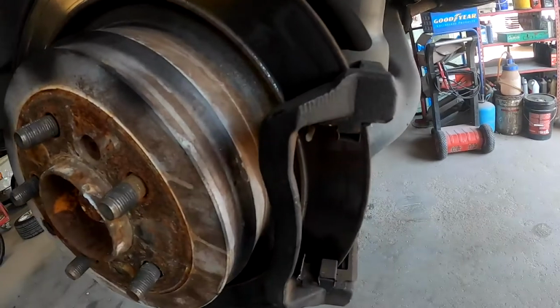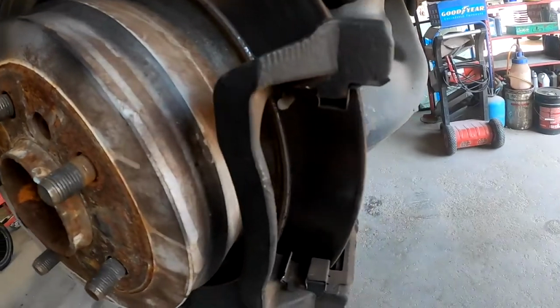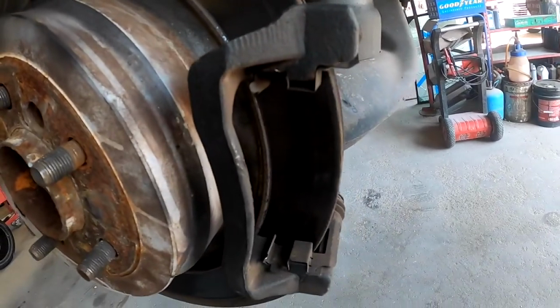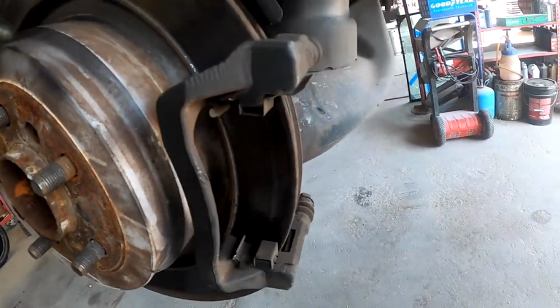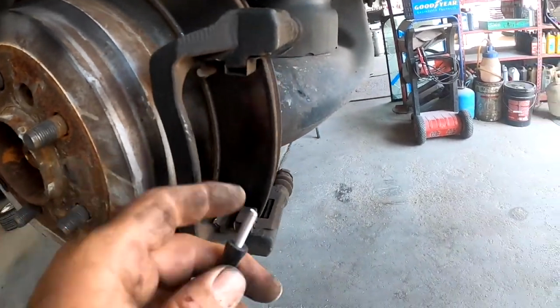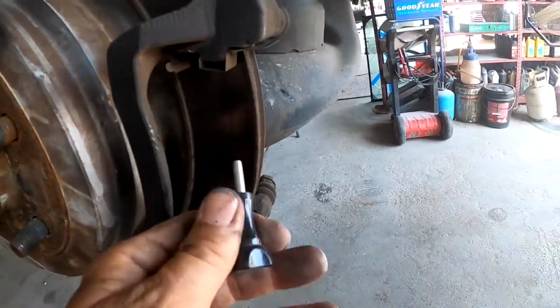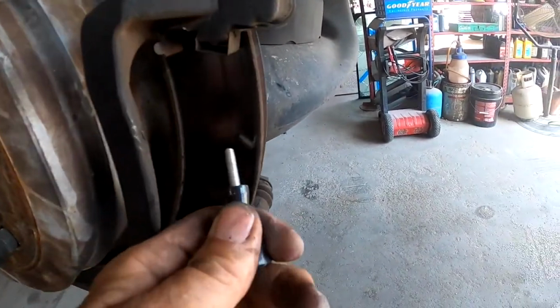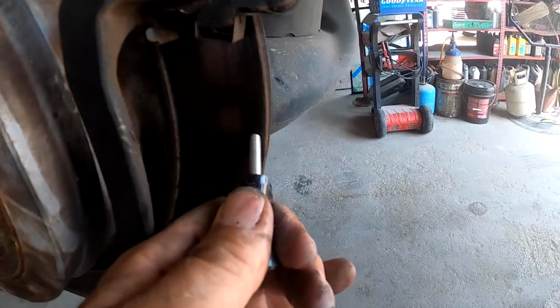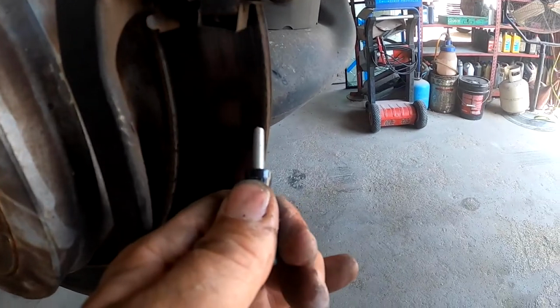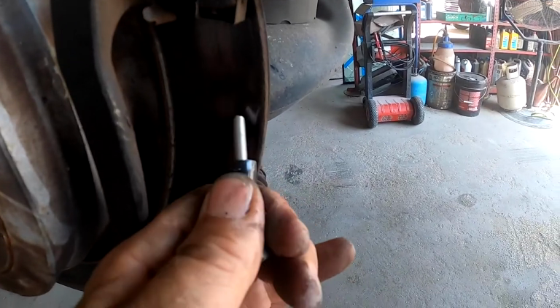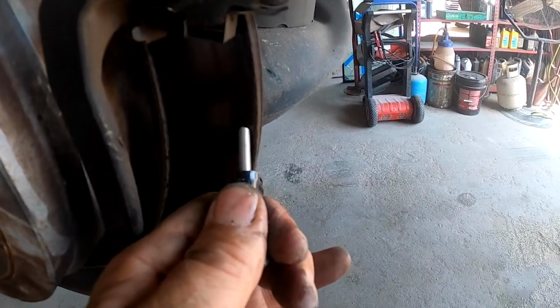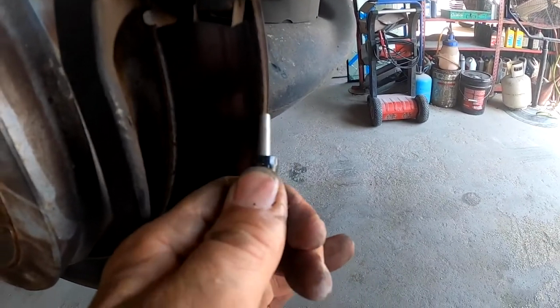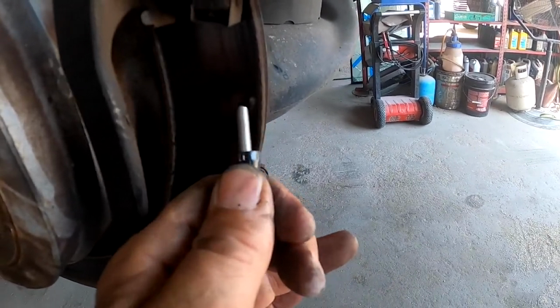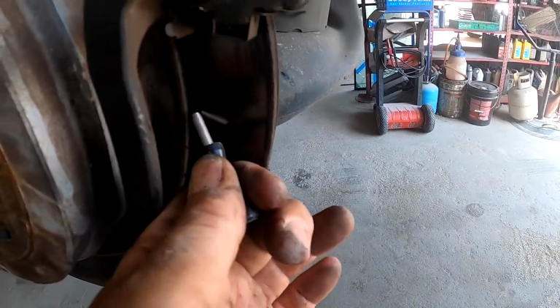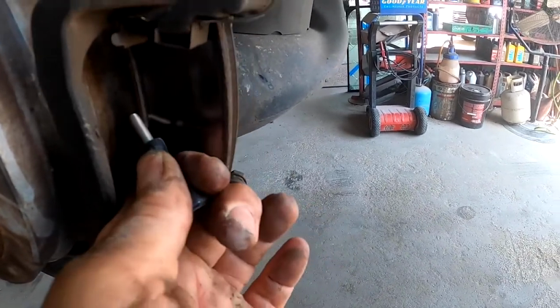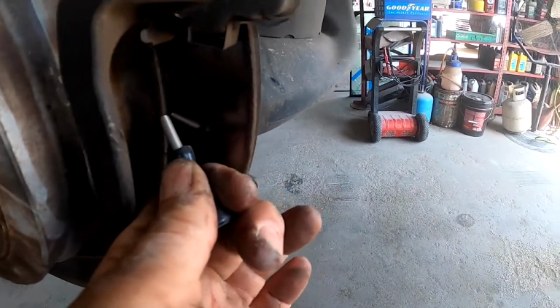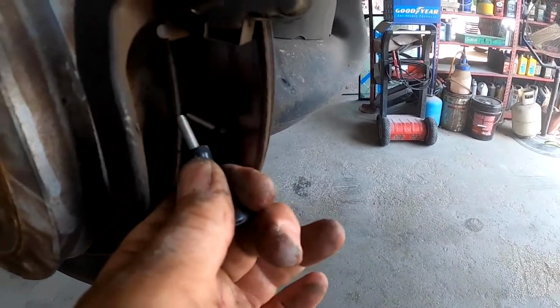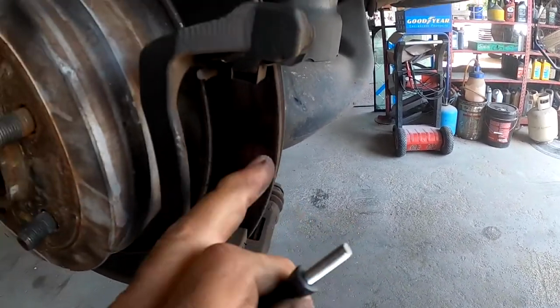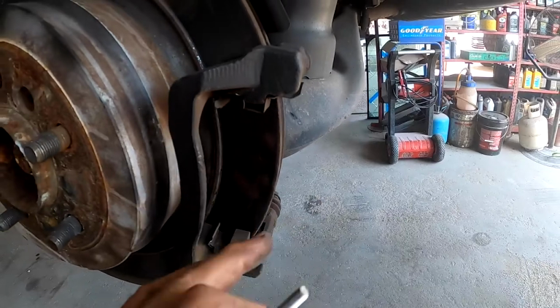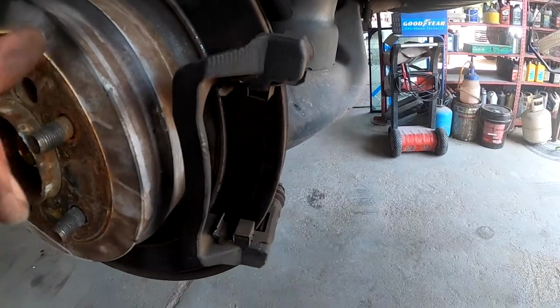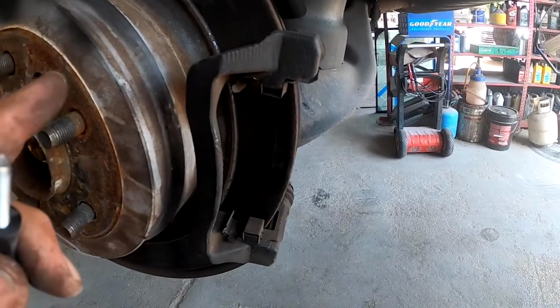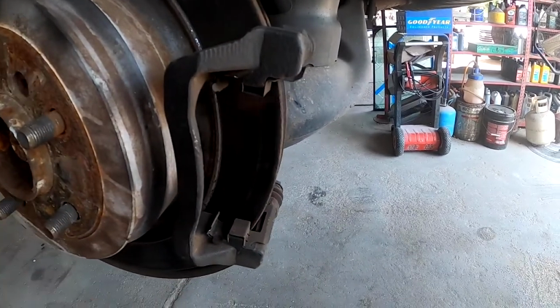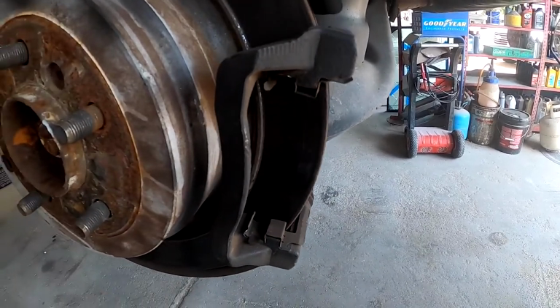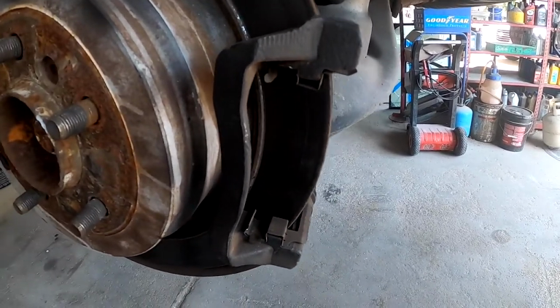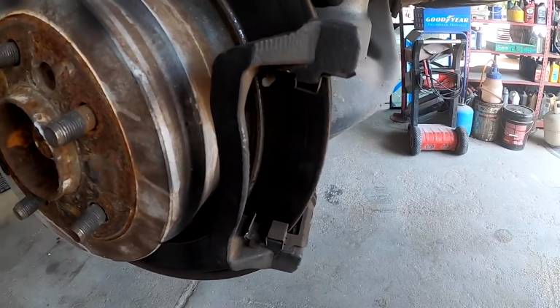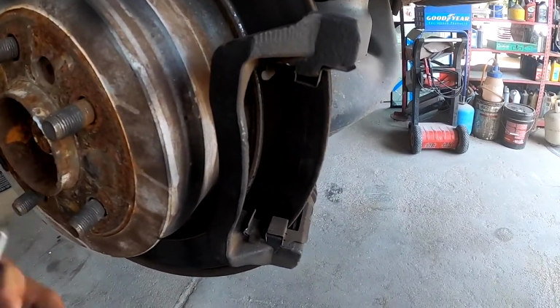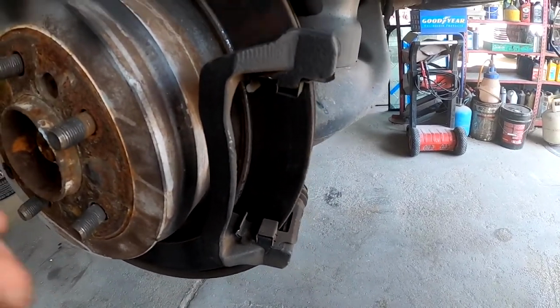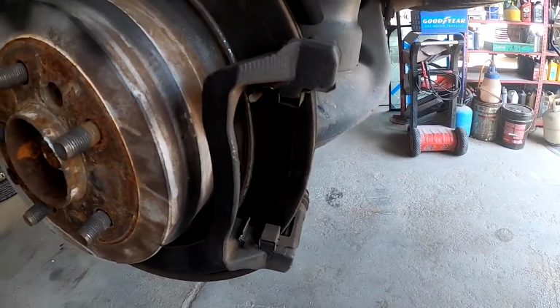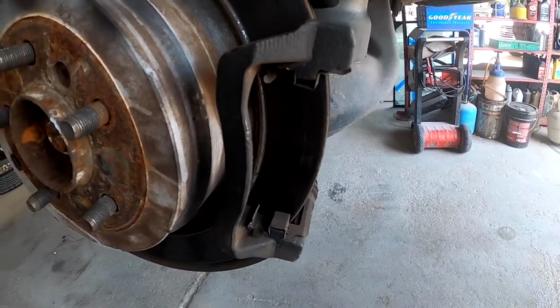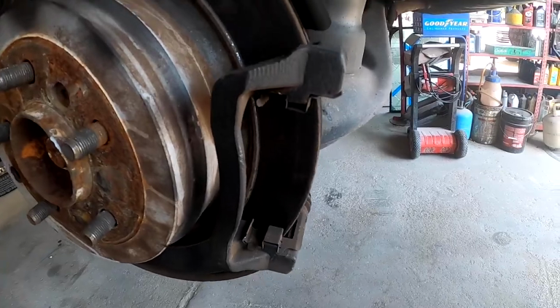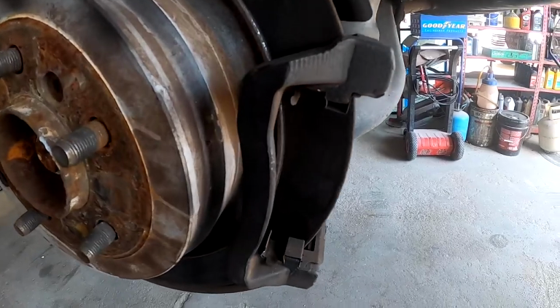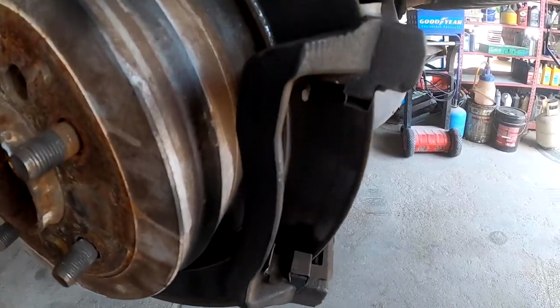This is what I was talking about right here on the rotor. If you look right here, you can see there's a huge lip here and a big lip here as well. This is most likely the factory rotor. The pads have probably been replaced before, and they kept the old rotor, and it's just got excessive wear on it.